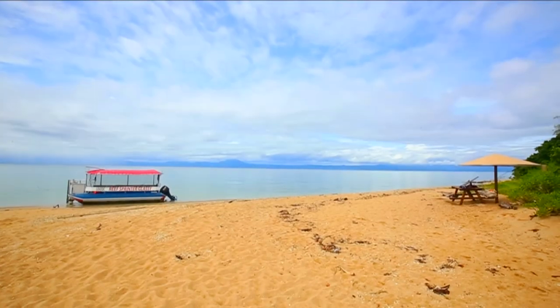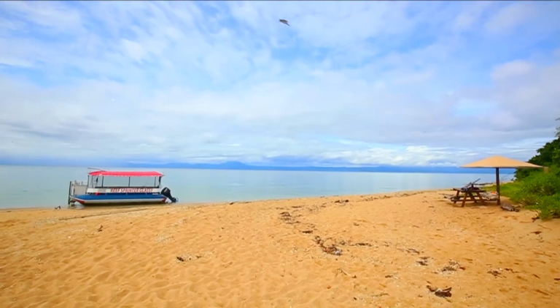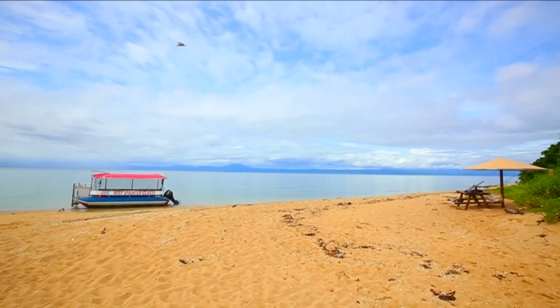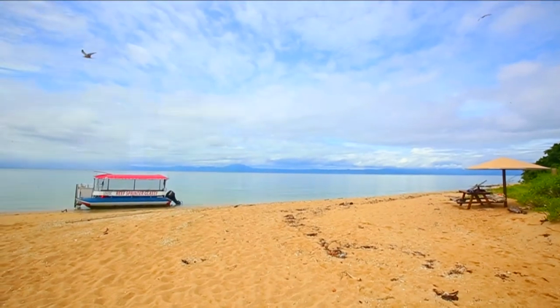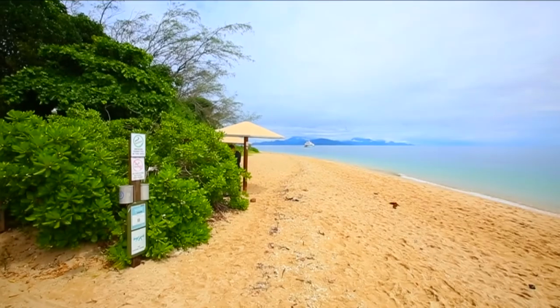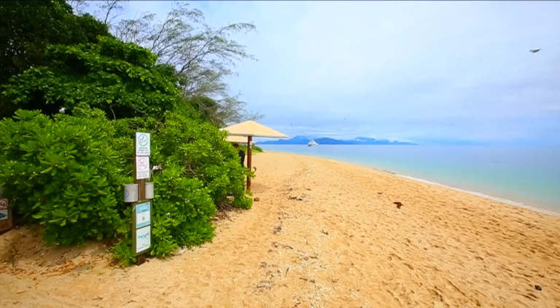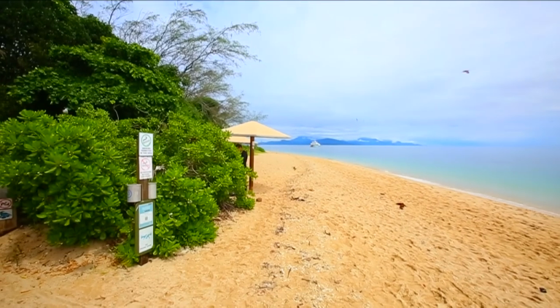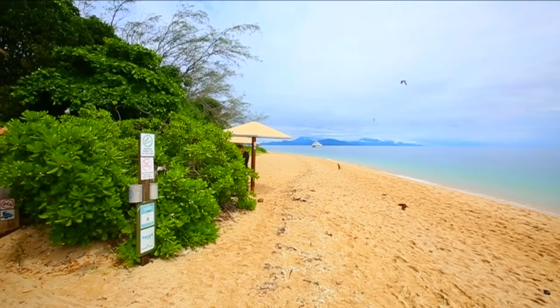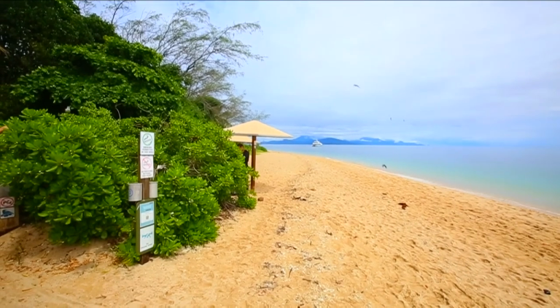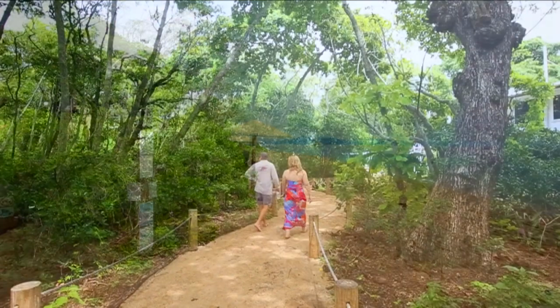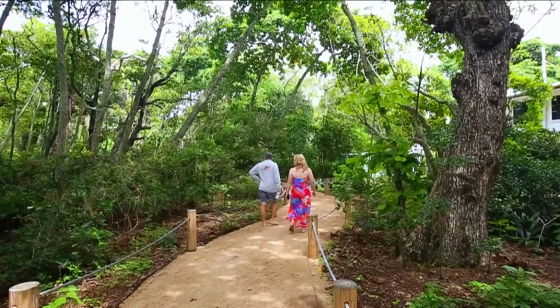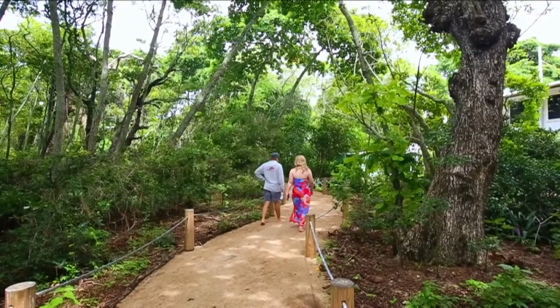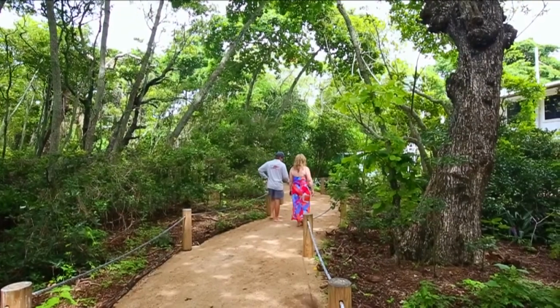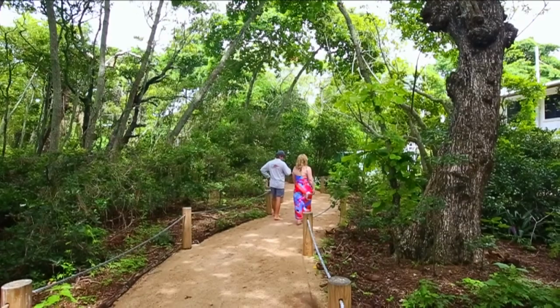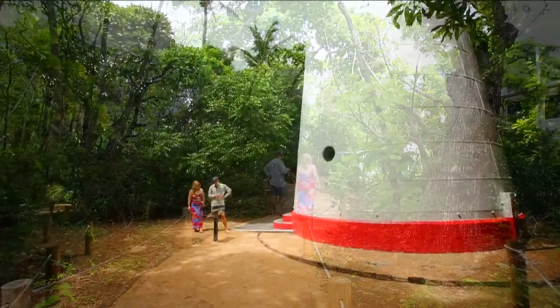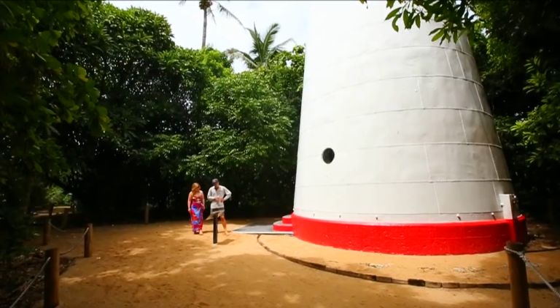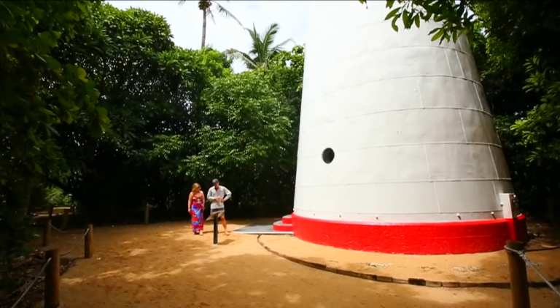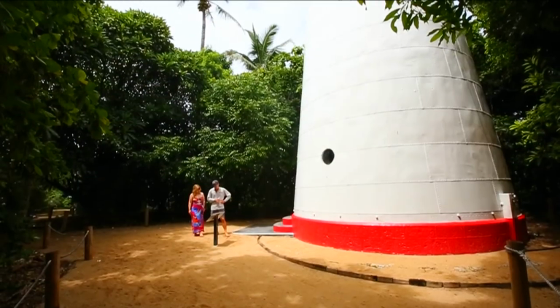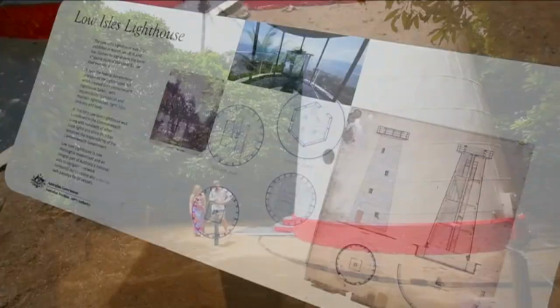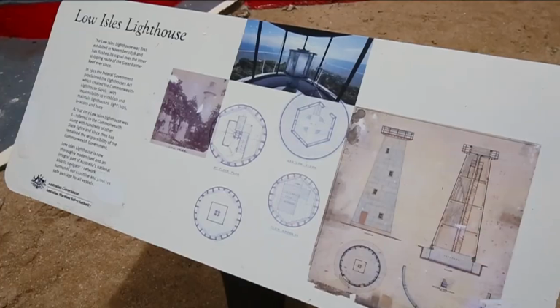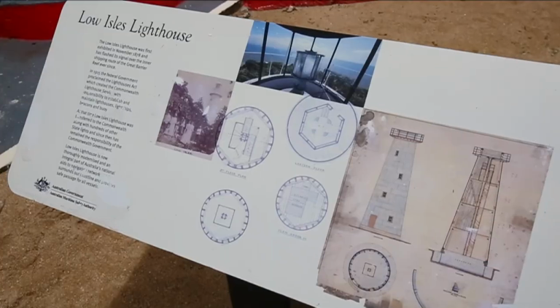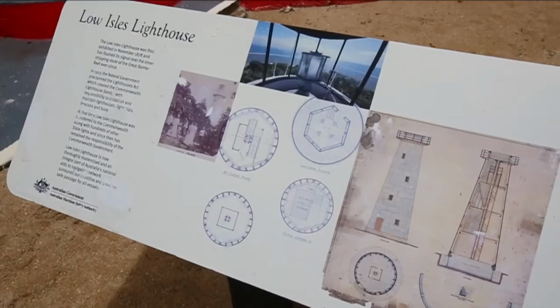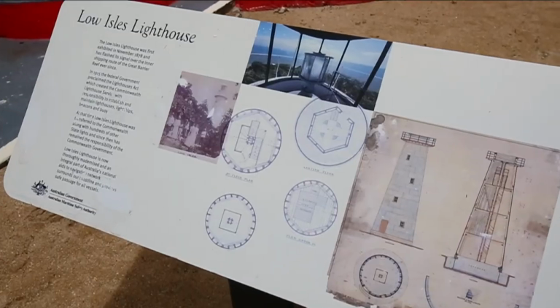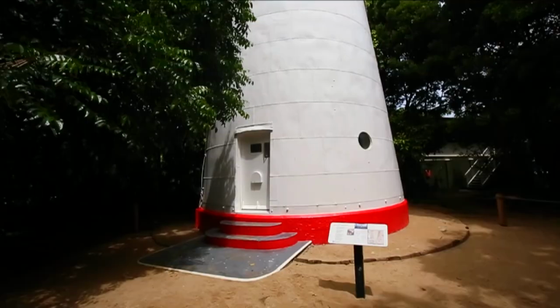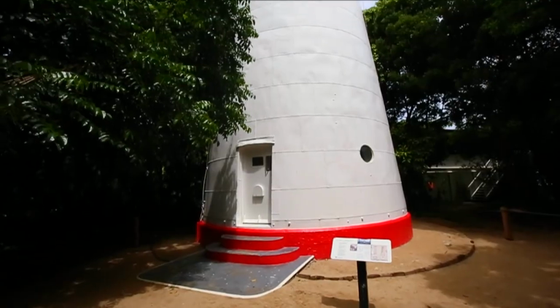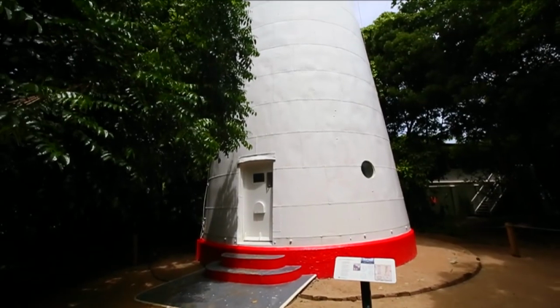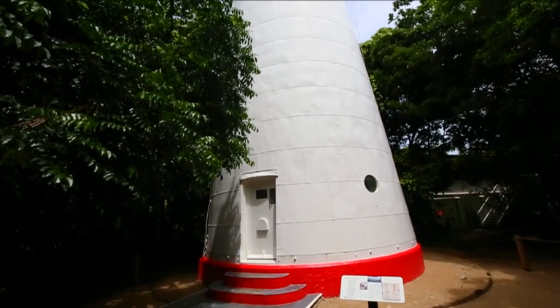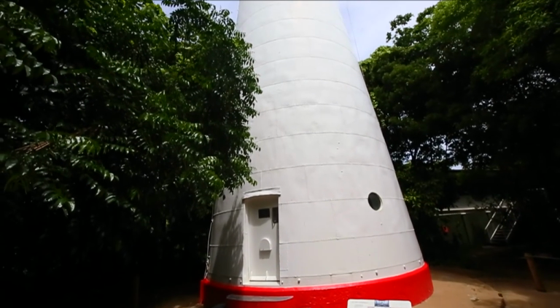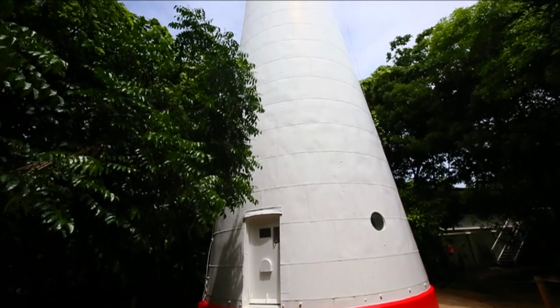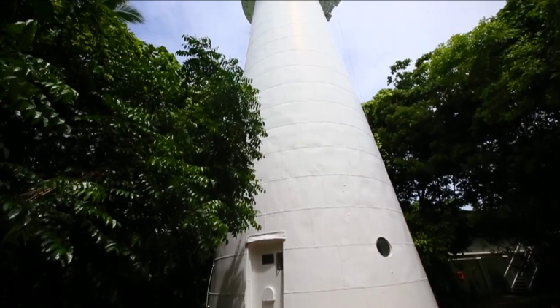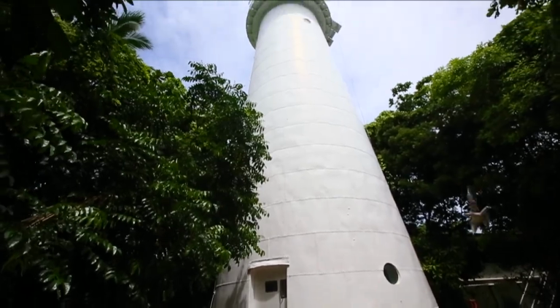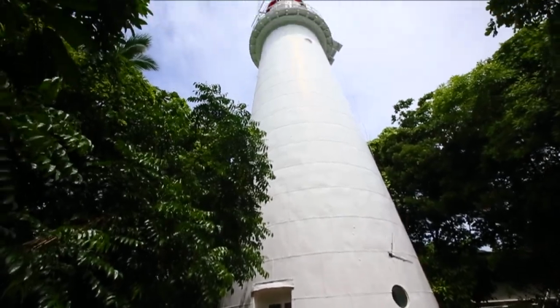Low Isles is a little bit special. It's a coral caye, so it's not like a normal island — the whole island is made out of coral. We usually do a little walk up through there and tell a bit of history about the lighthouse and about the island itself.